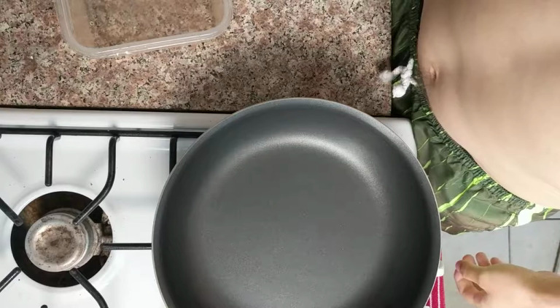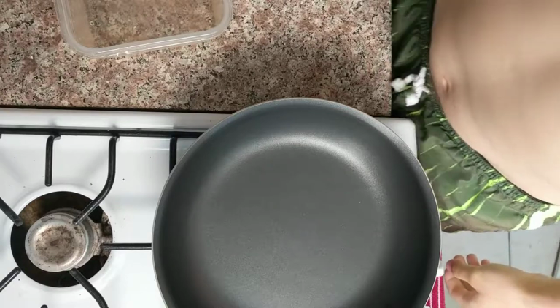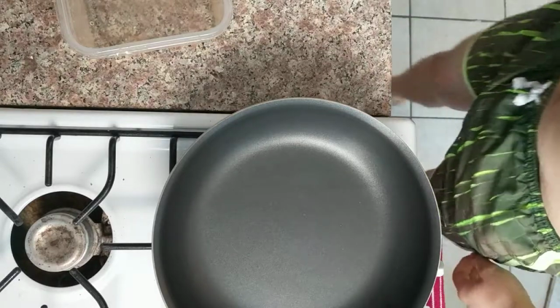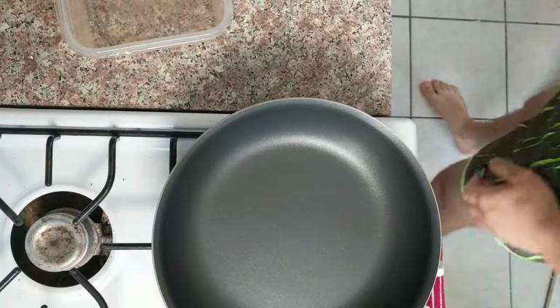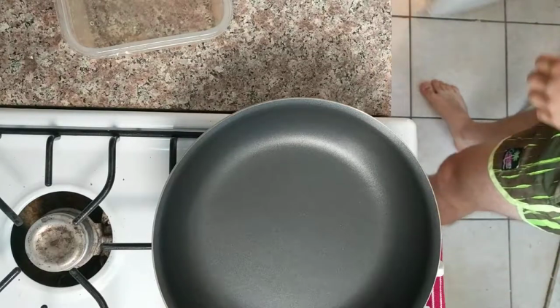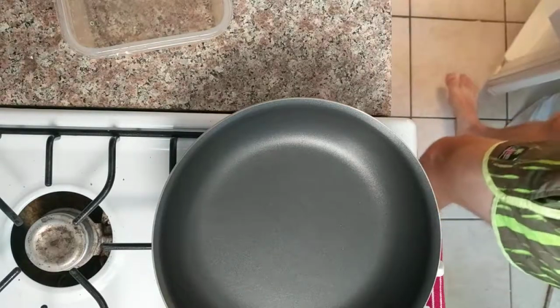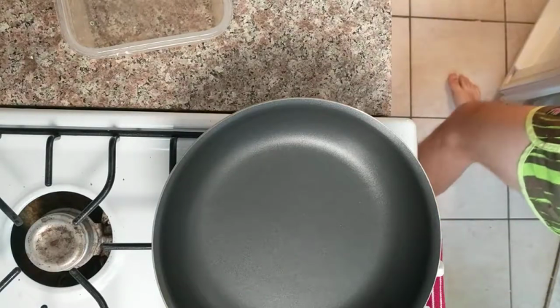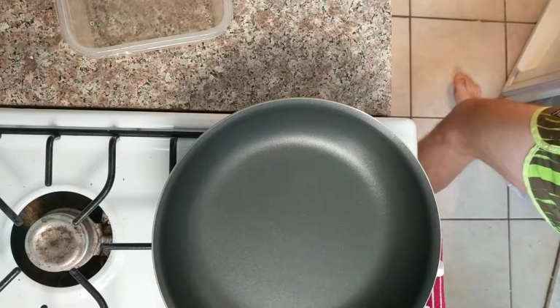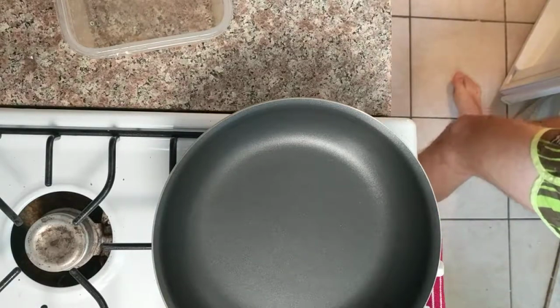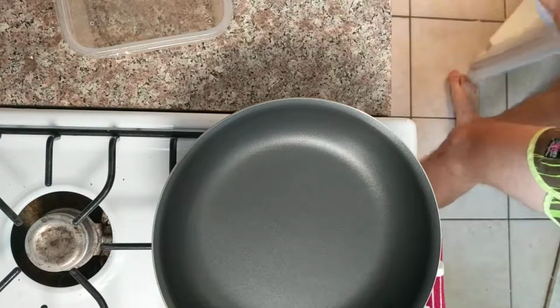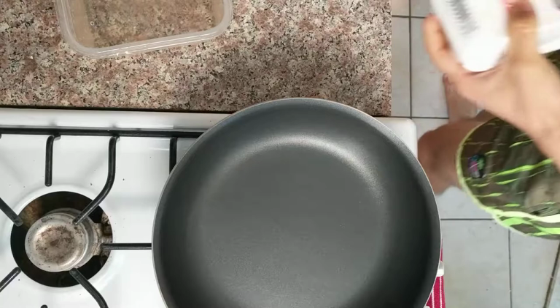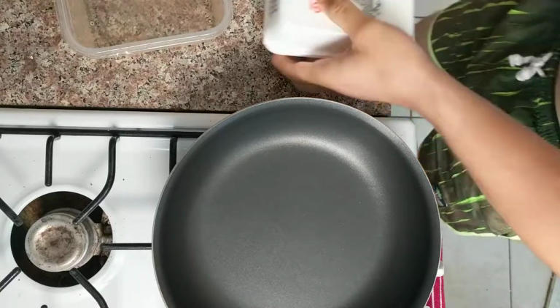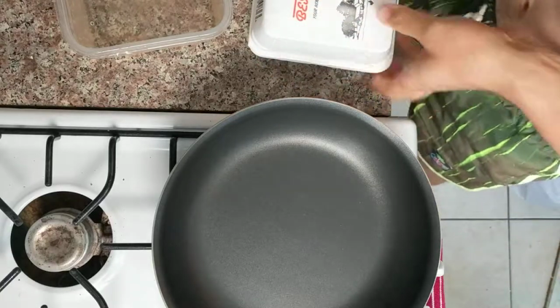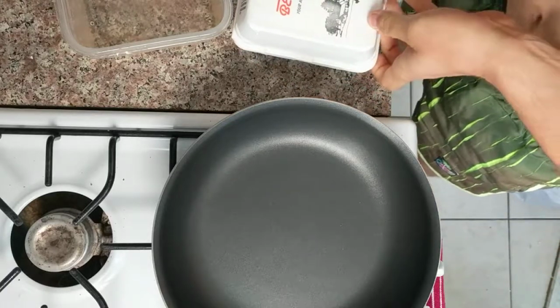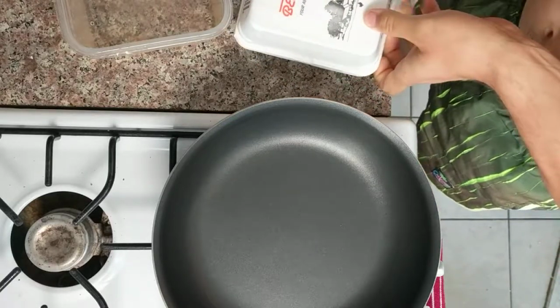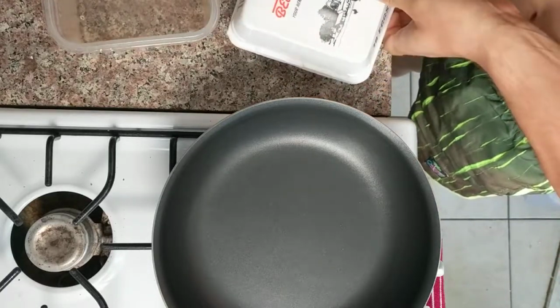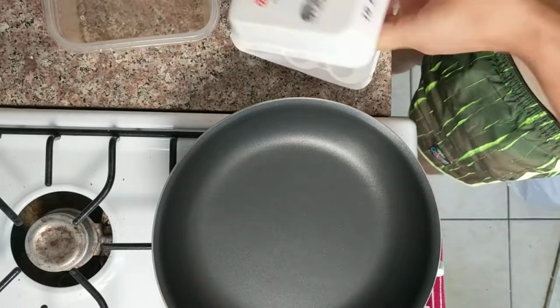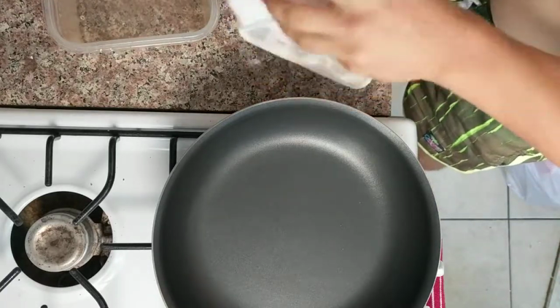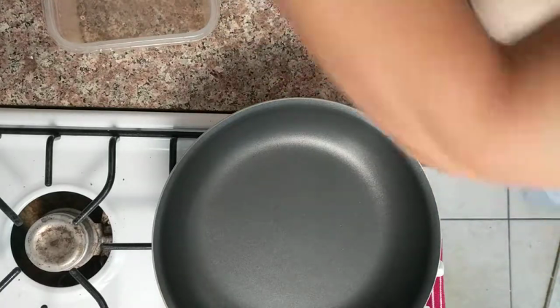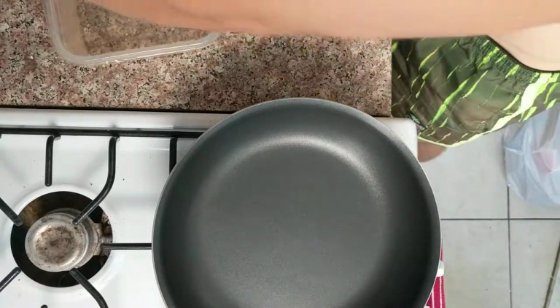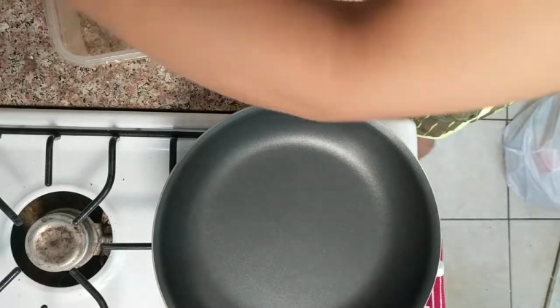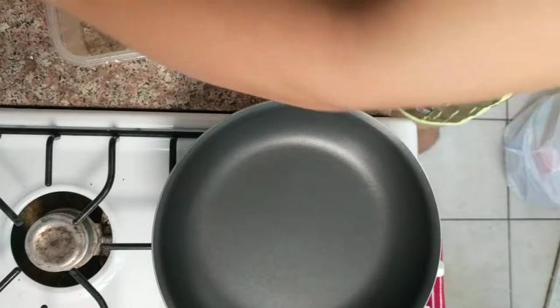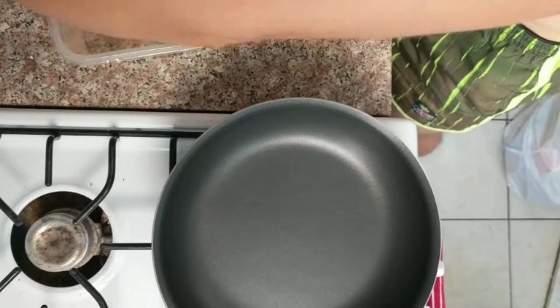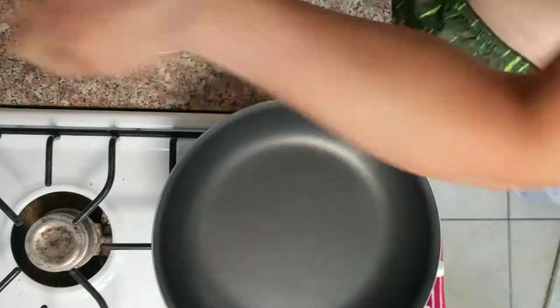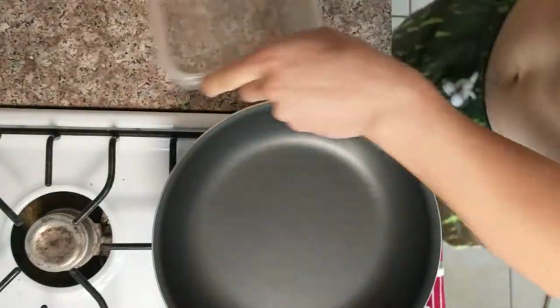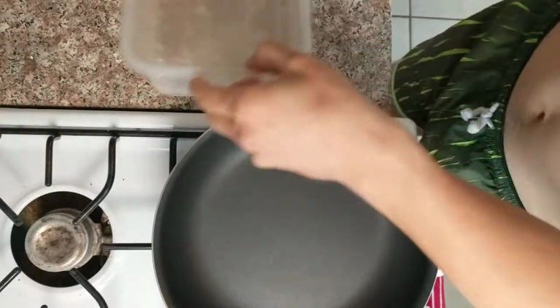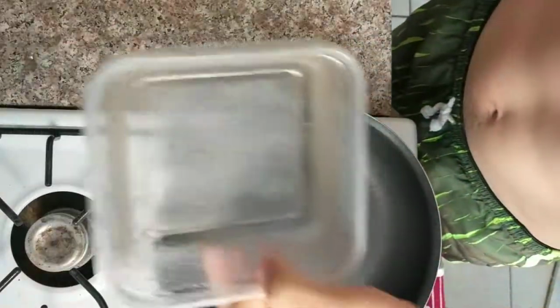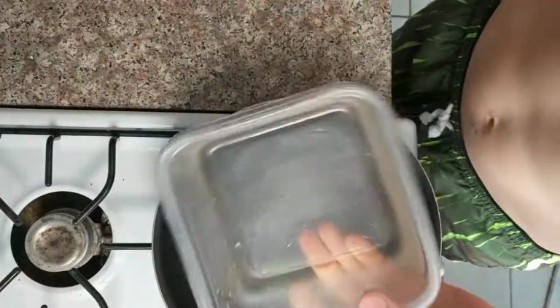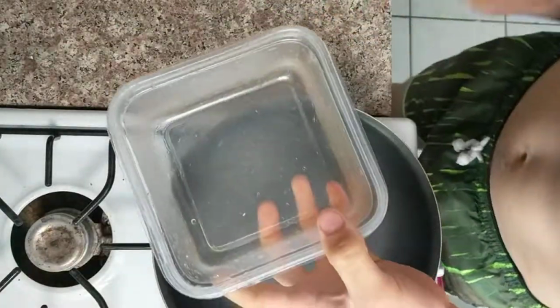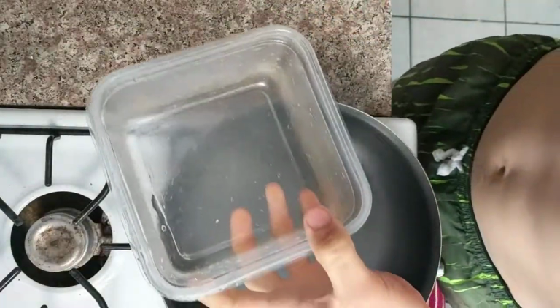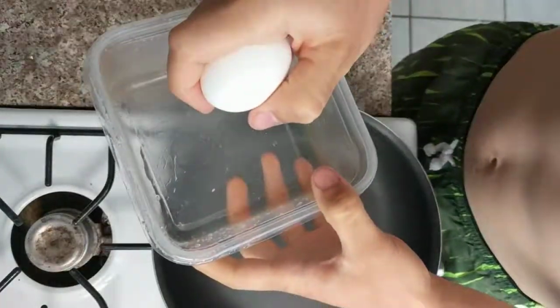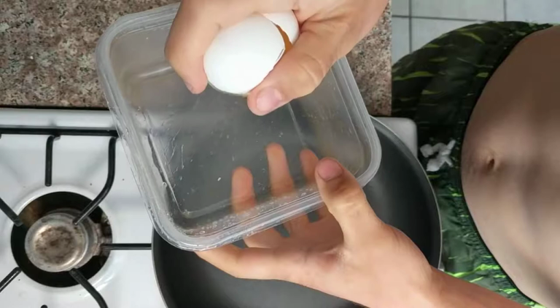Okay, here we go. Omelette practice vlog day one. The internet said to use three eggs for this omelette, so we'll go ahead and practice with three eggs.